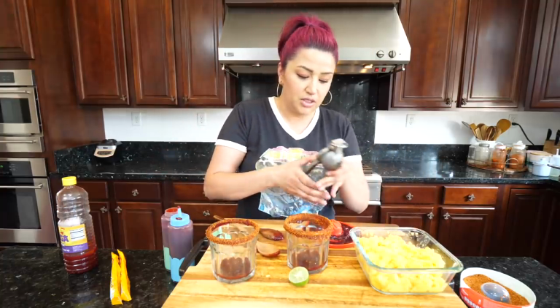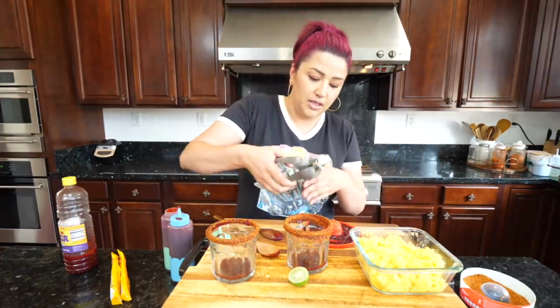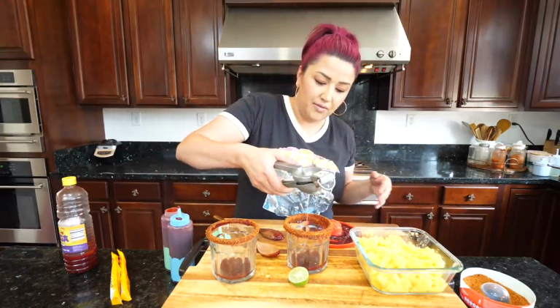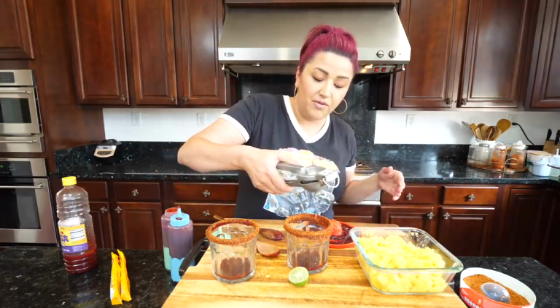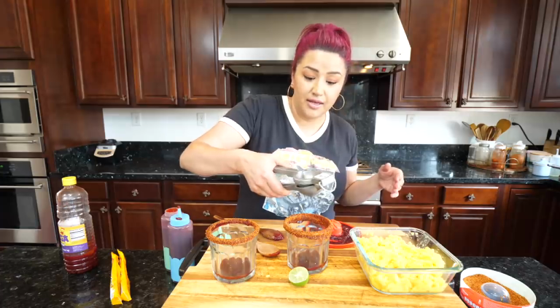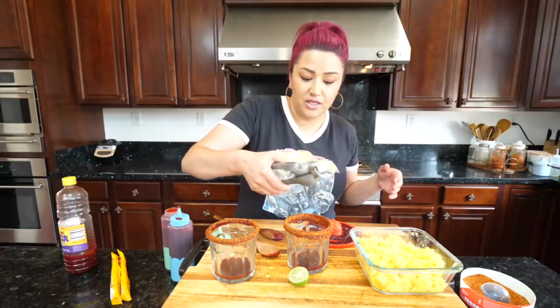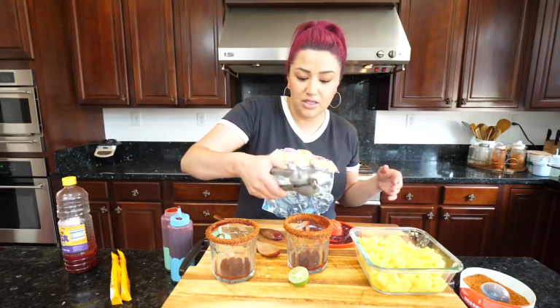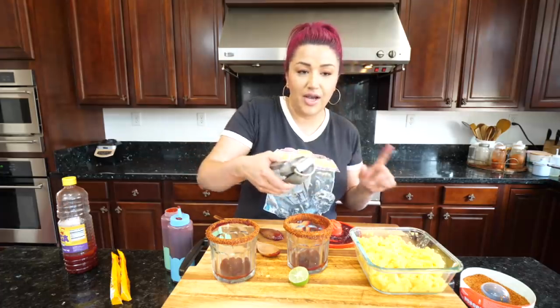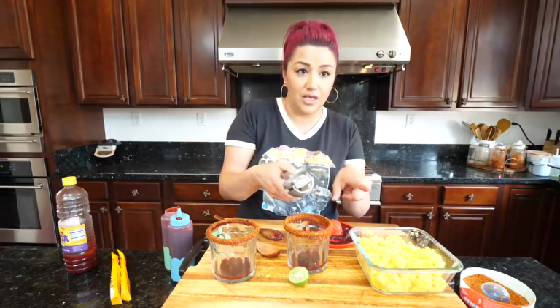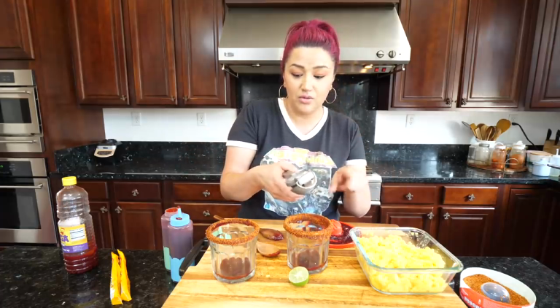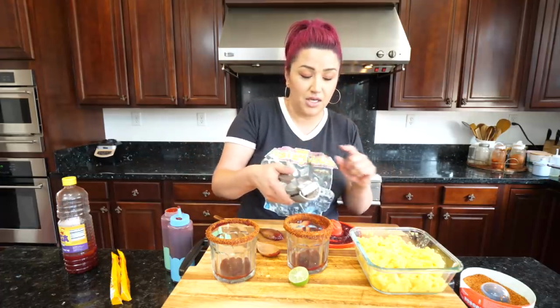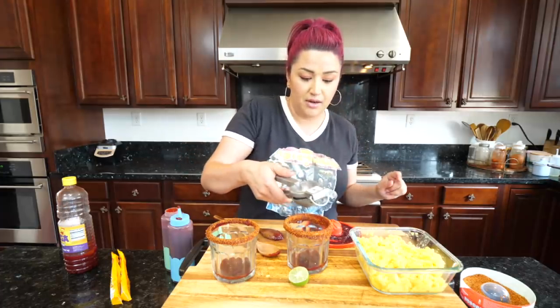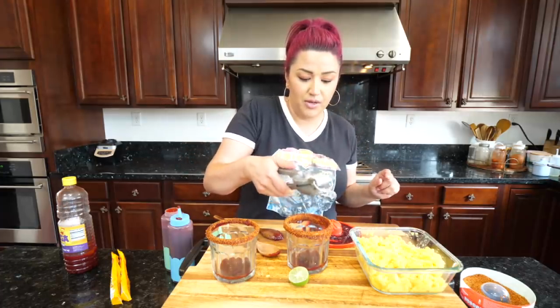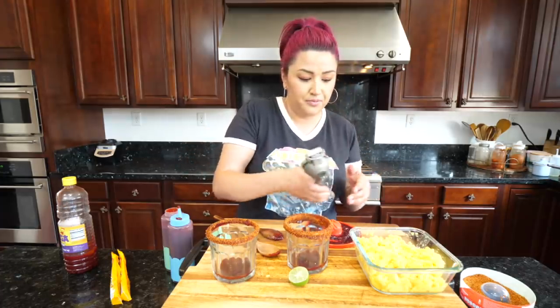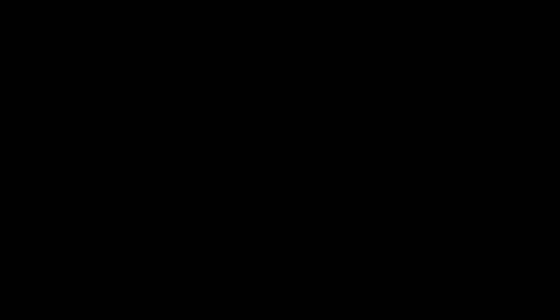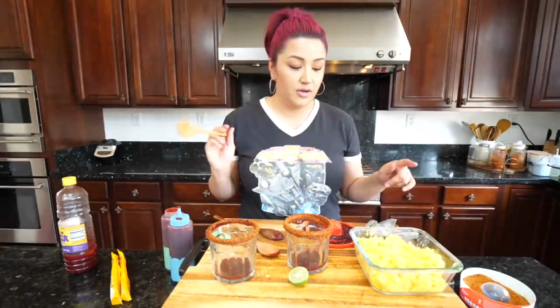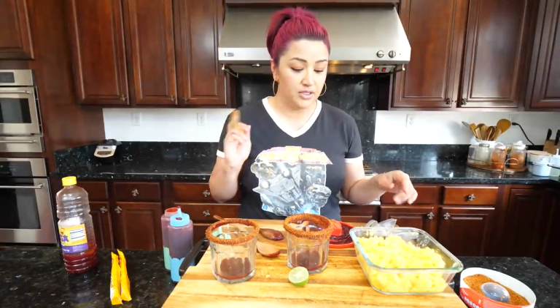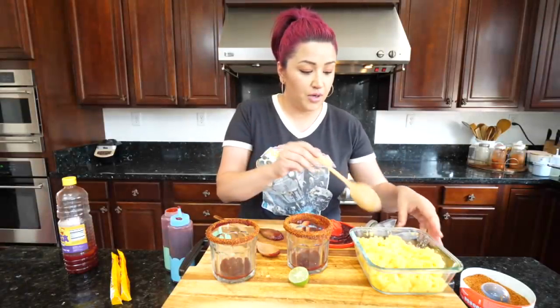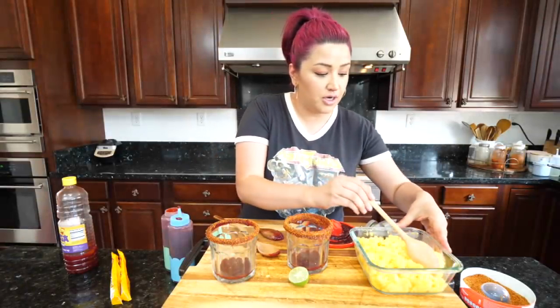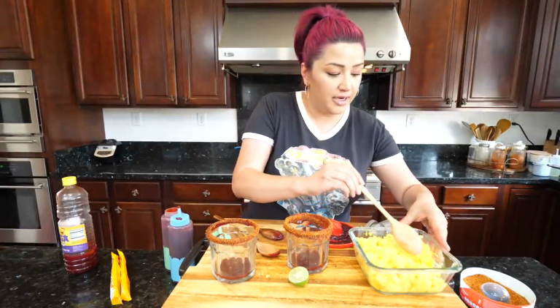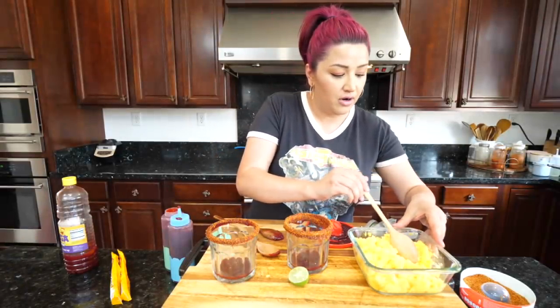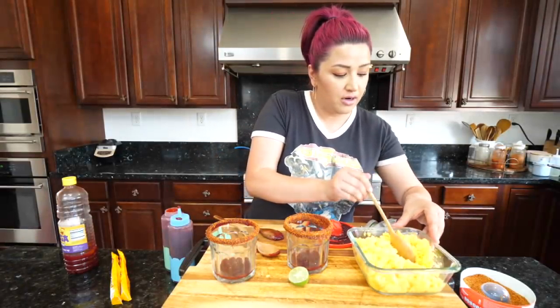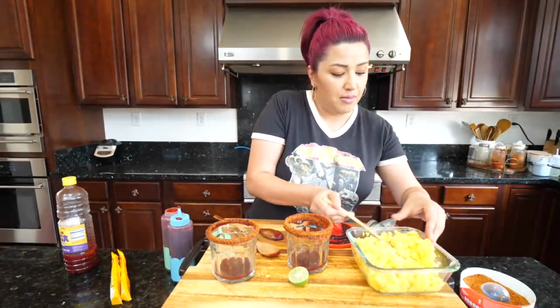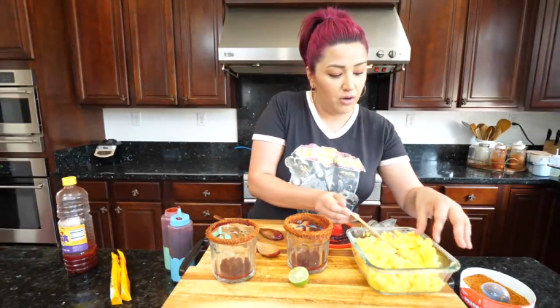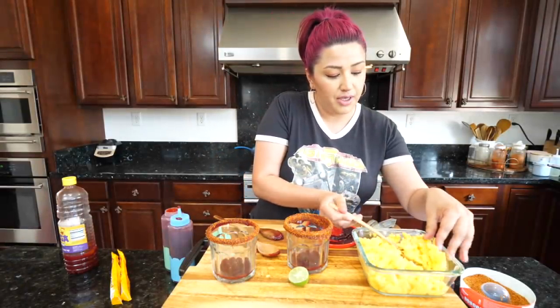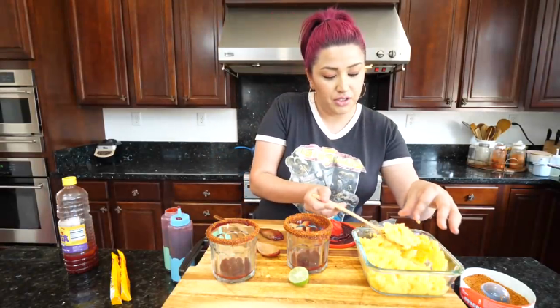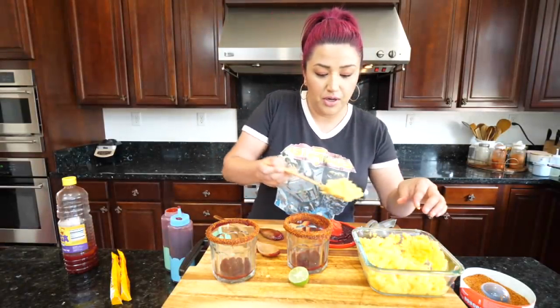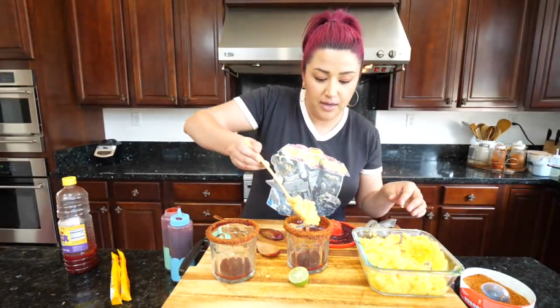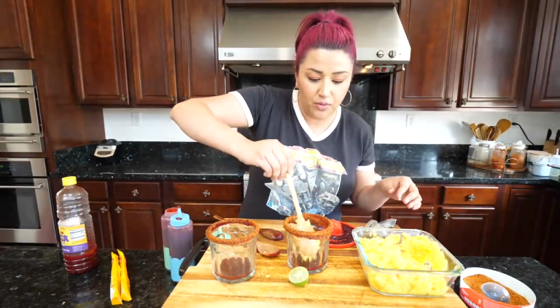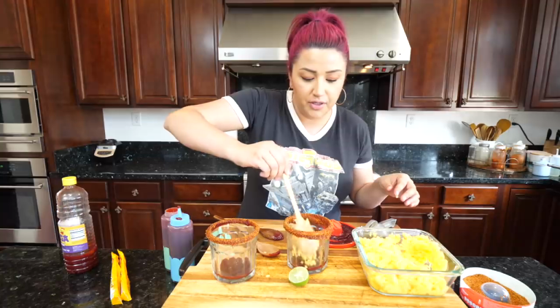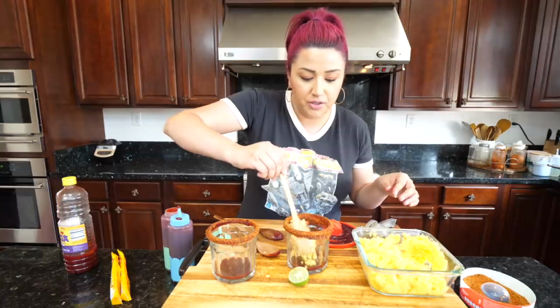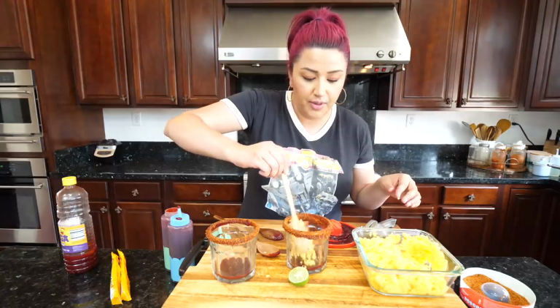Once you put the chamoy on the bottom, you want to squeeze a little bit of lime if you like the citrusy stuff. I'm going to keep it out of one of them. Now we're going to start adding our mango into our cups or whatever you choose to use.